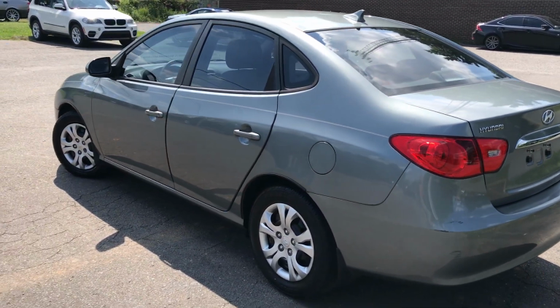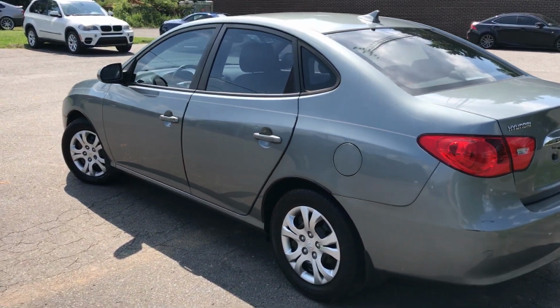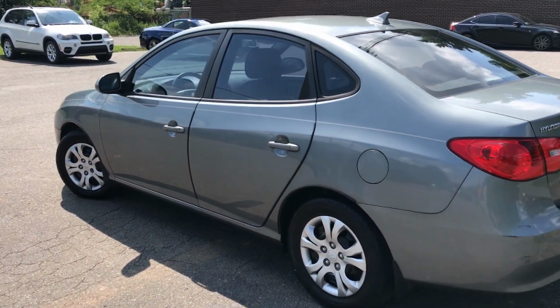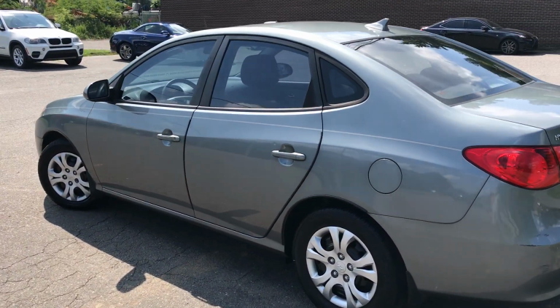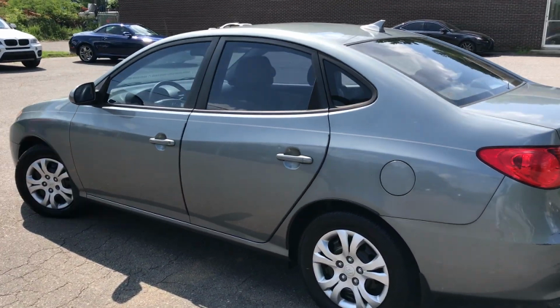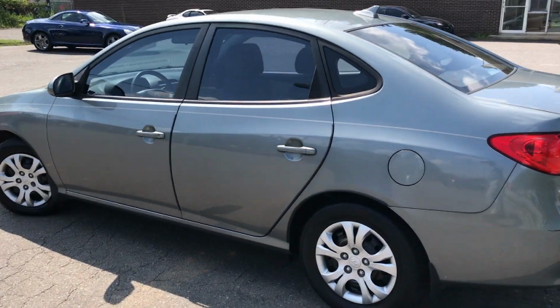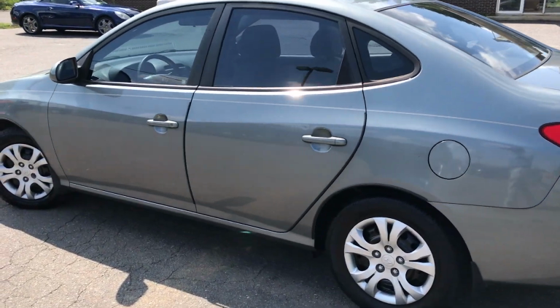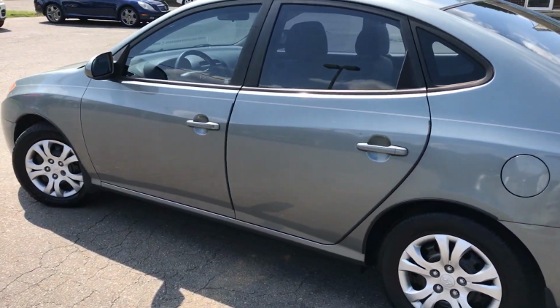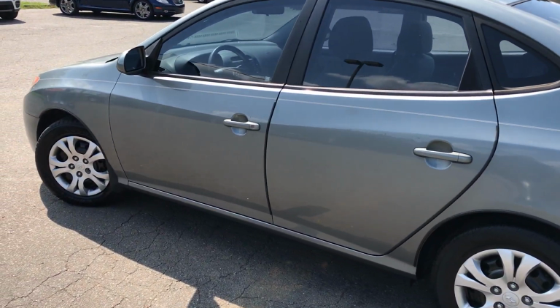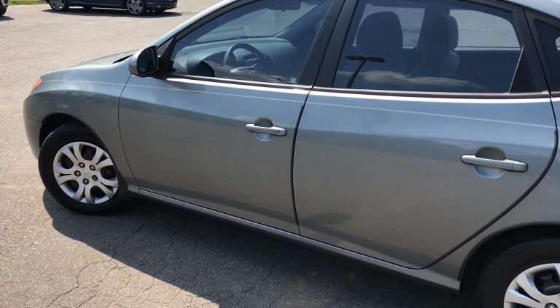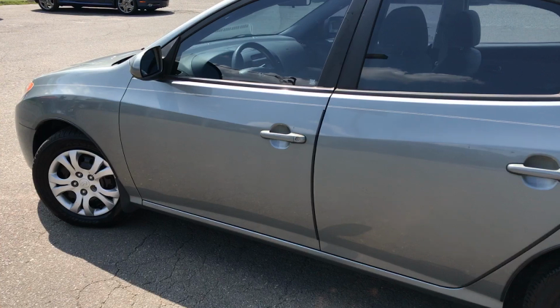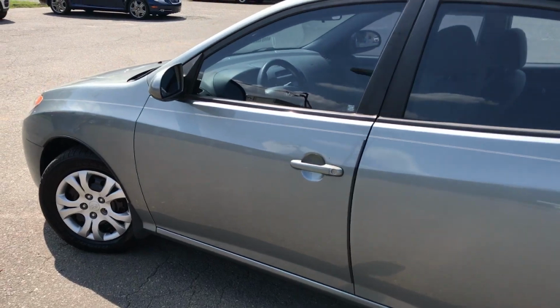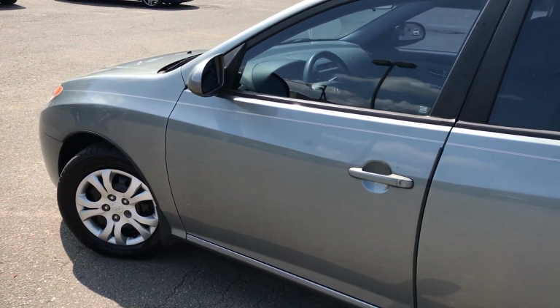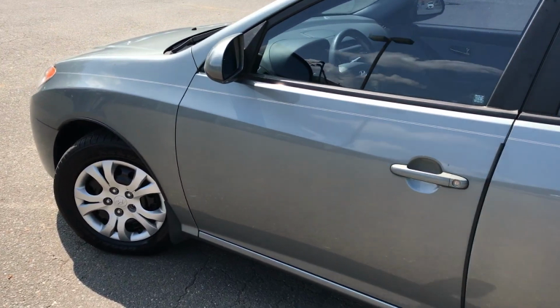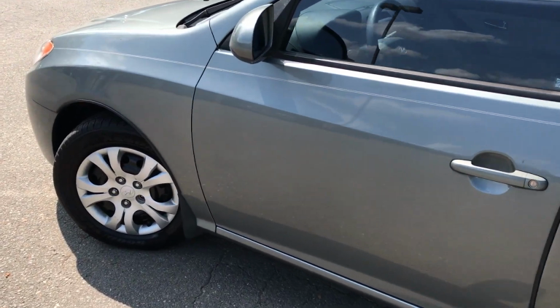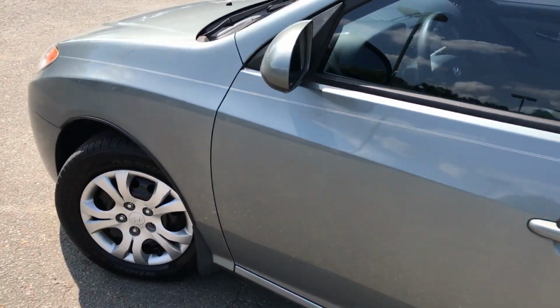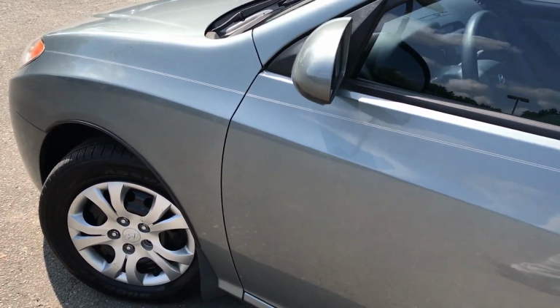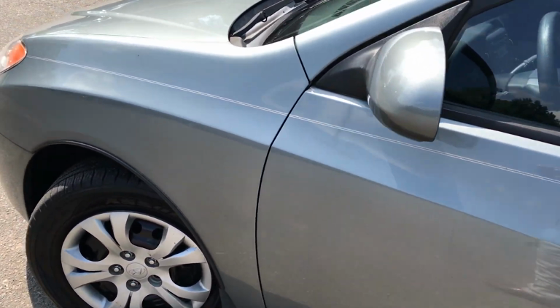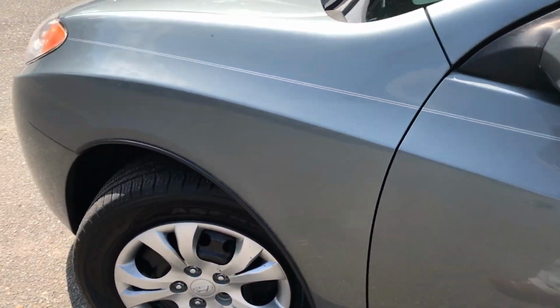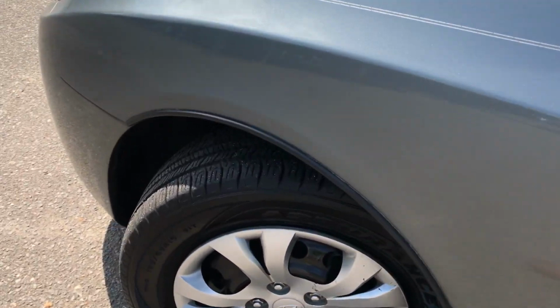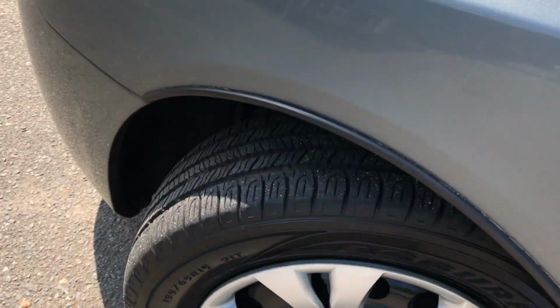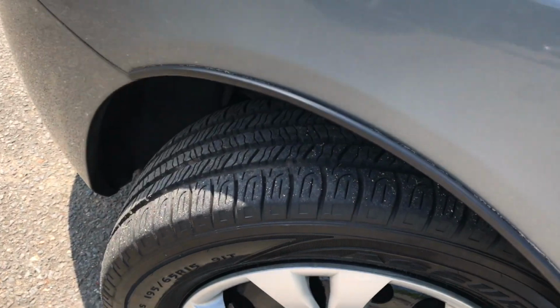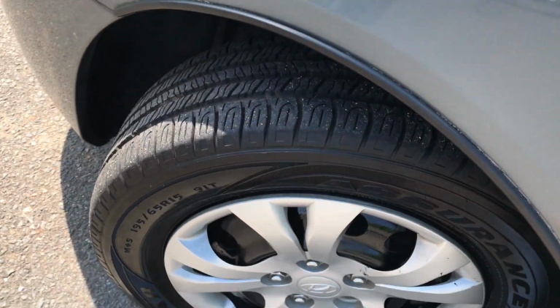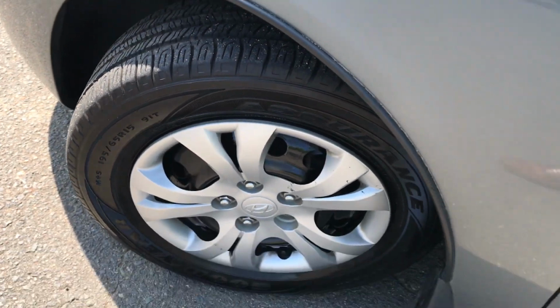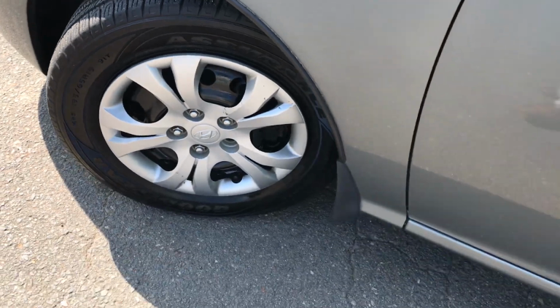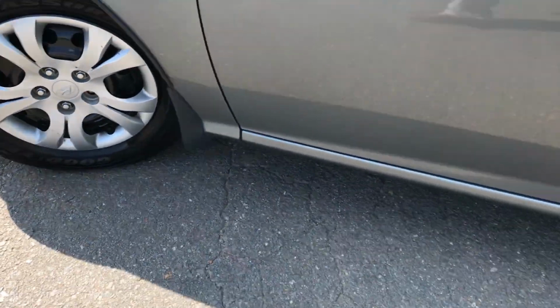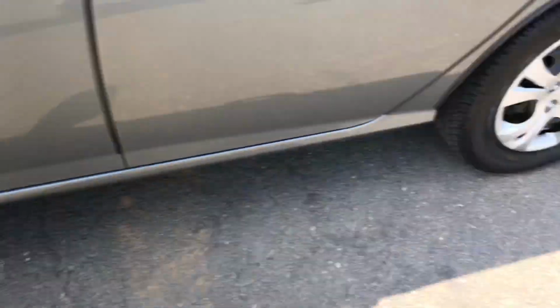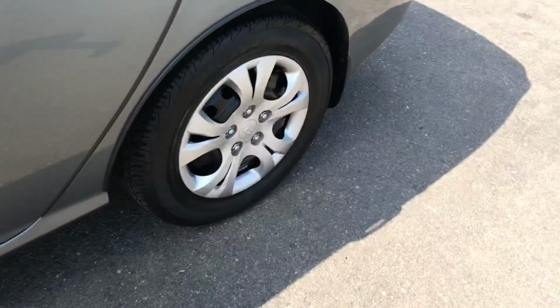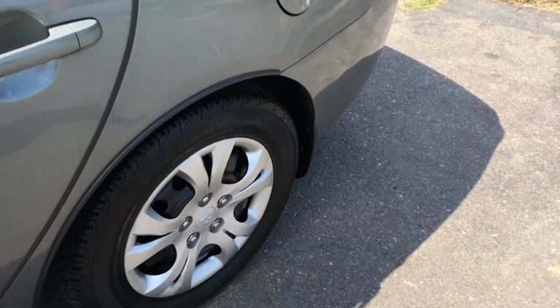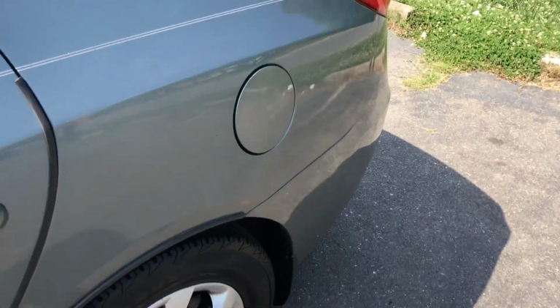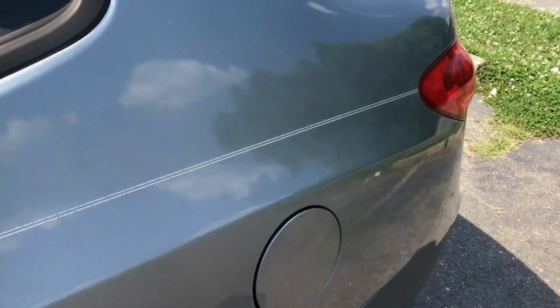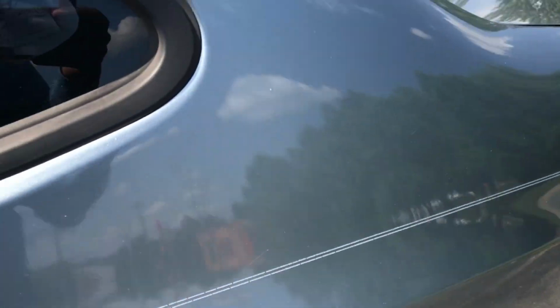This car is definitely a great gas saver and has been well maintained and serviced regularly. Tires are new, as you can see. Car is in really good condition.